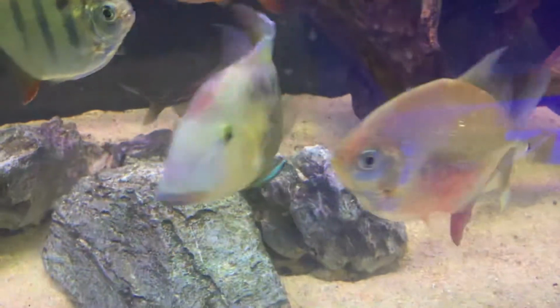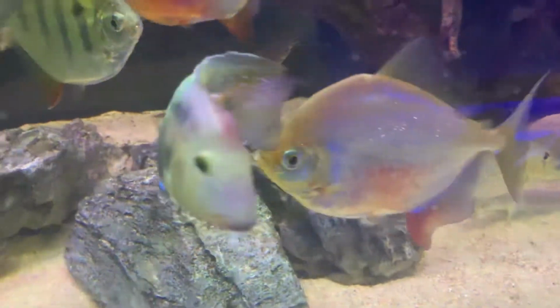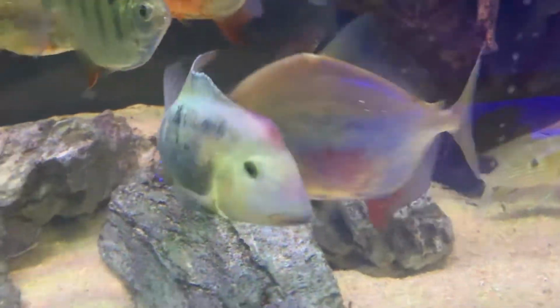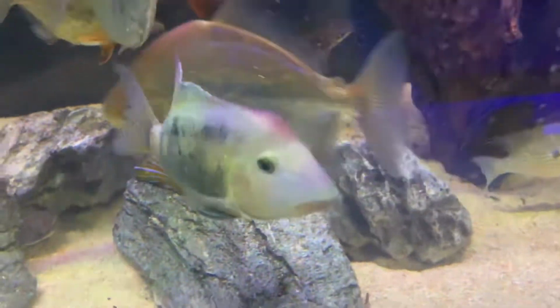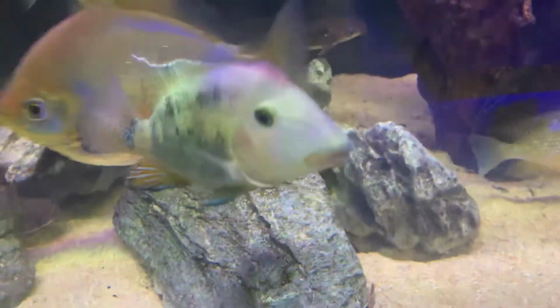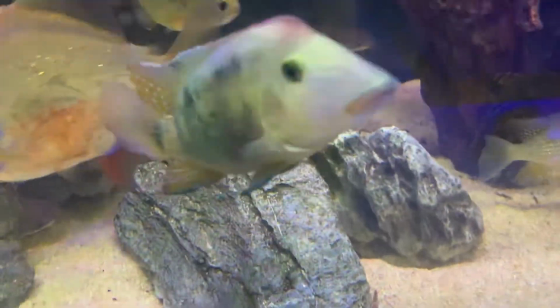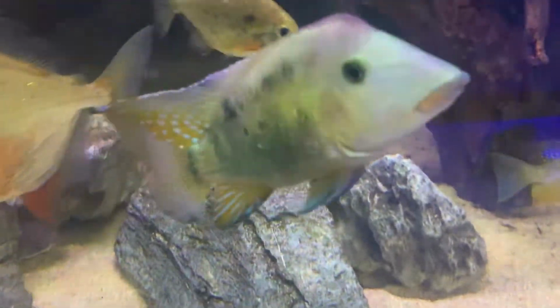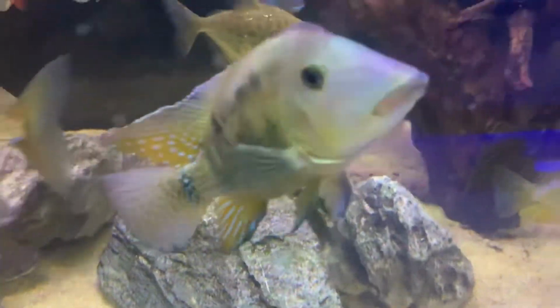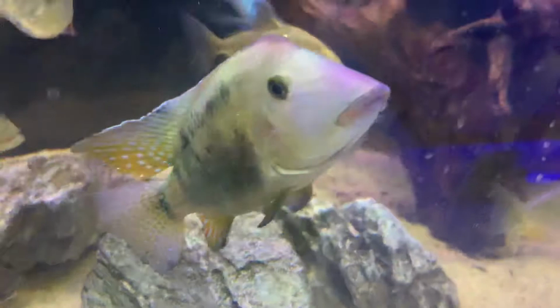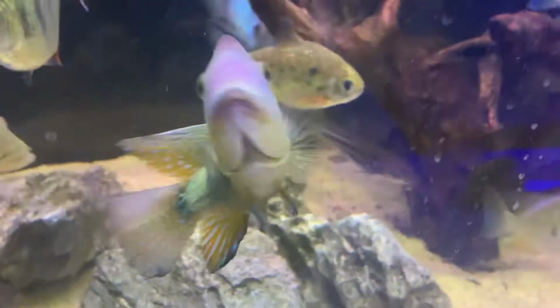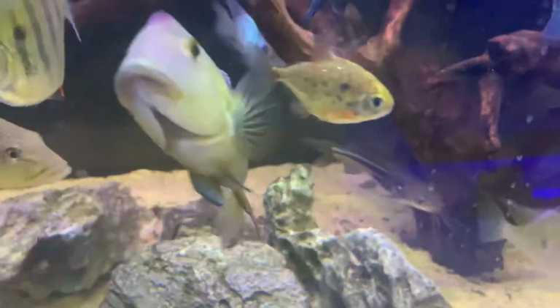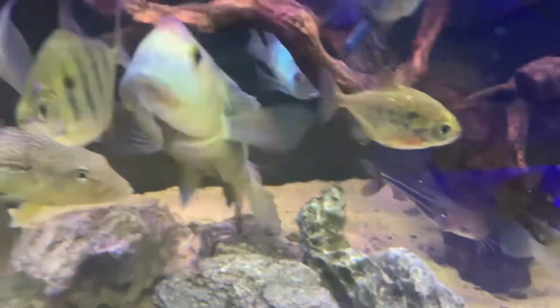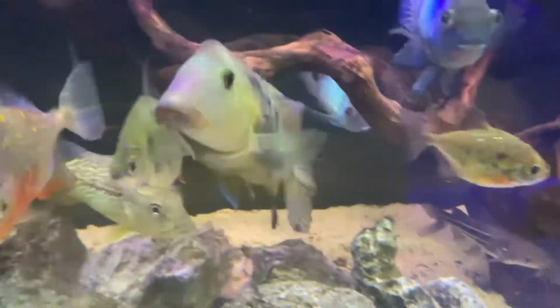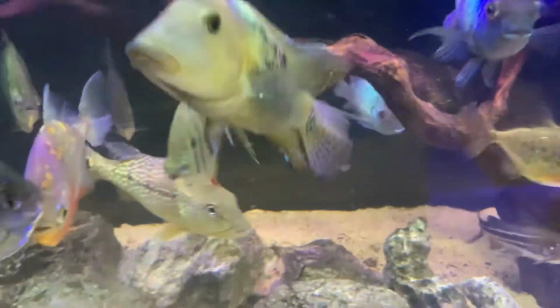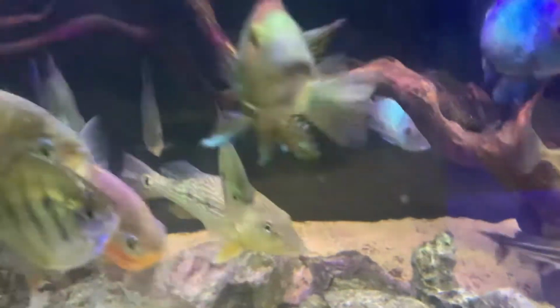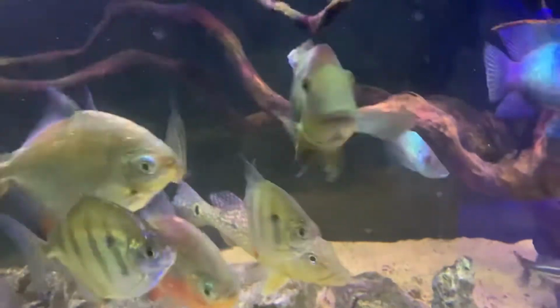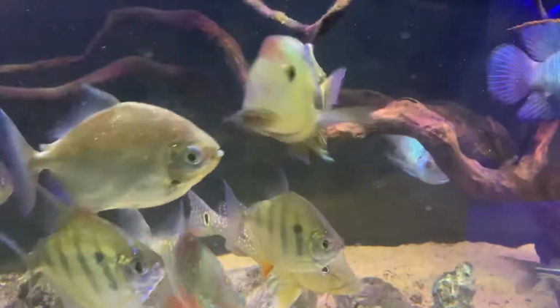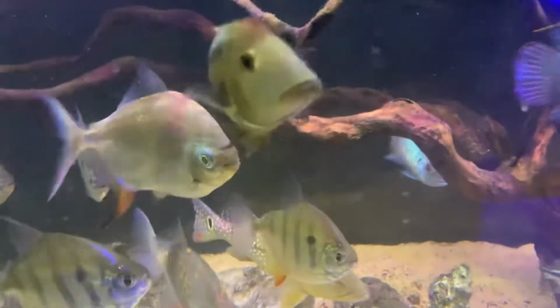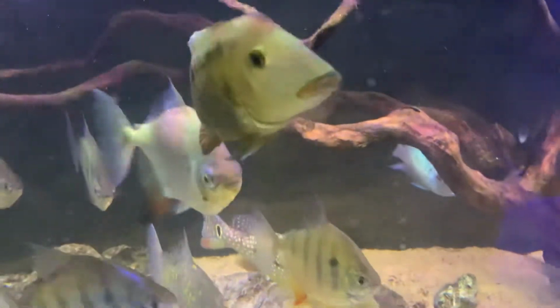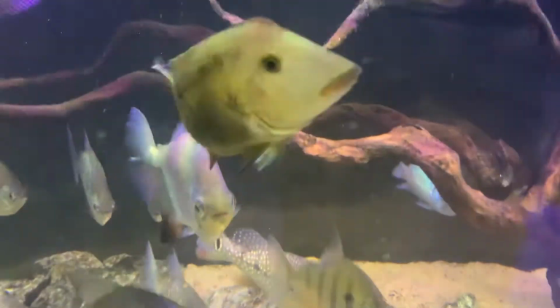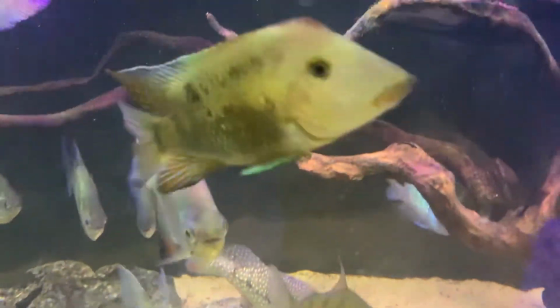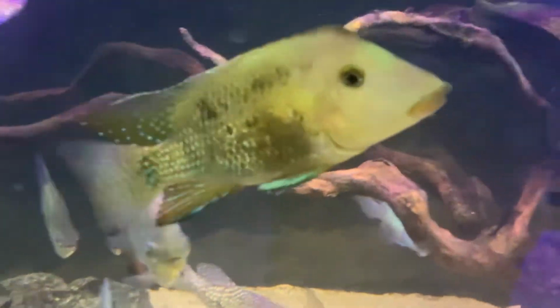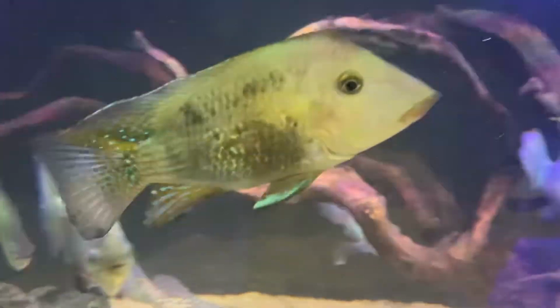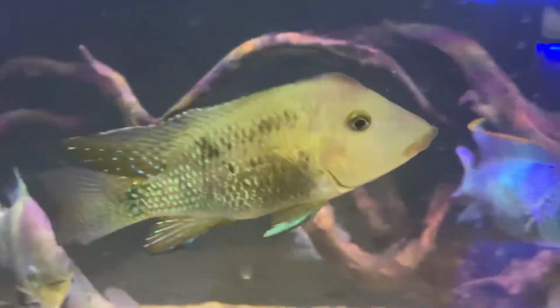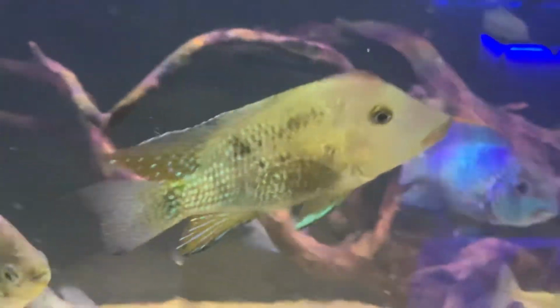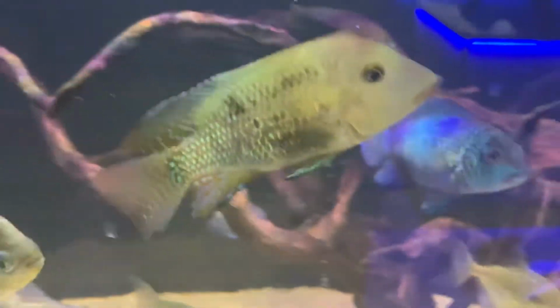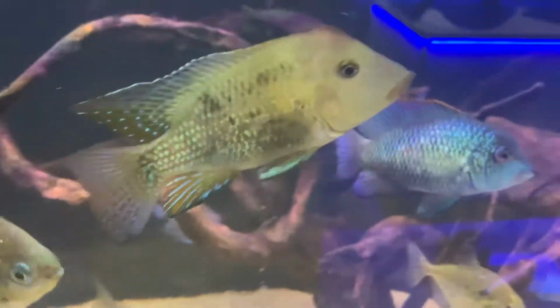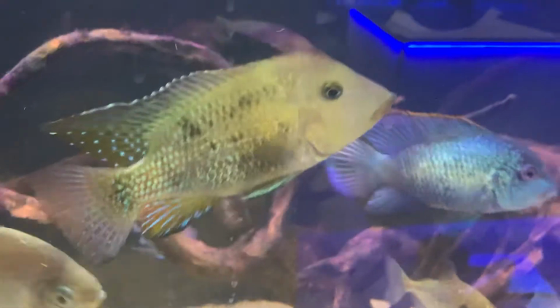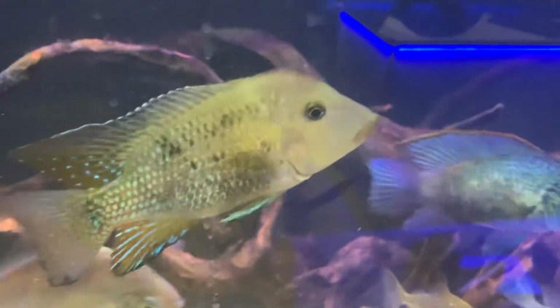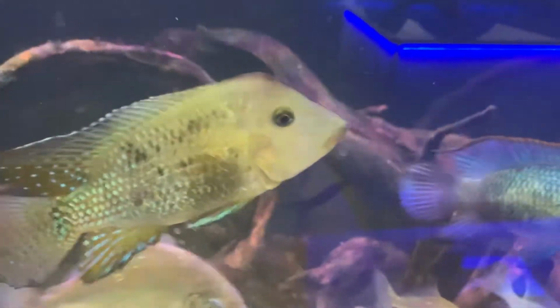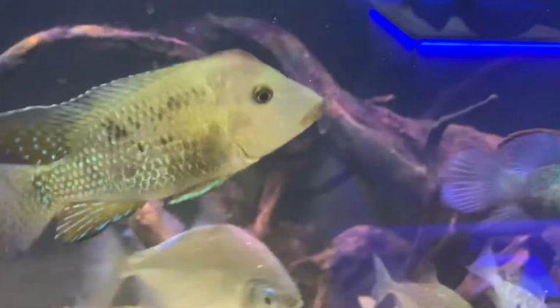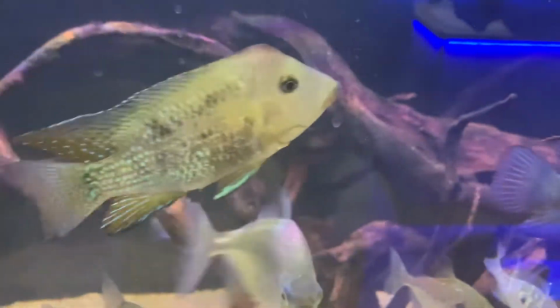Anyway, if you've kept these fish before or would you like to keep these fish, put a little note on the bottom of this video and let us know.